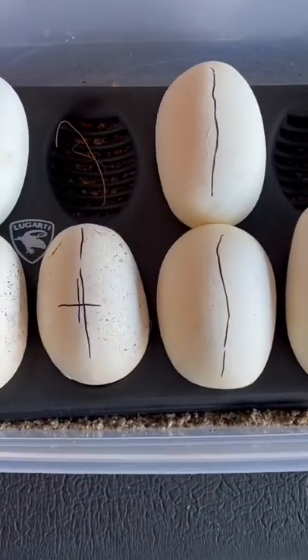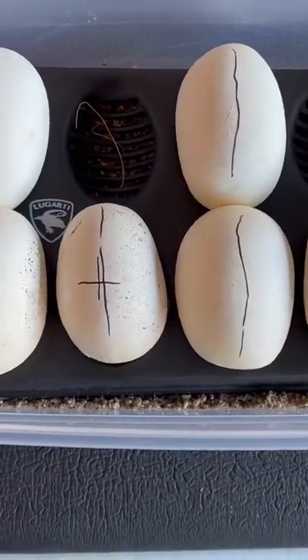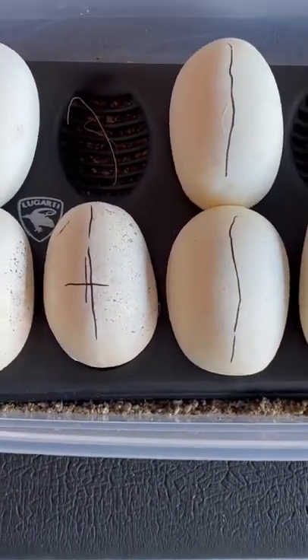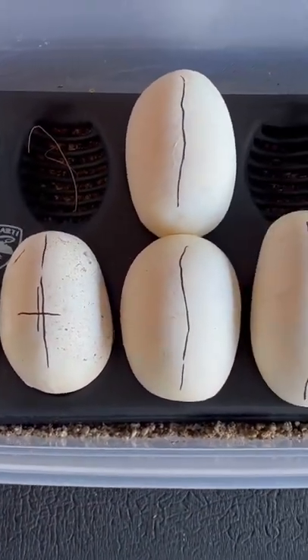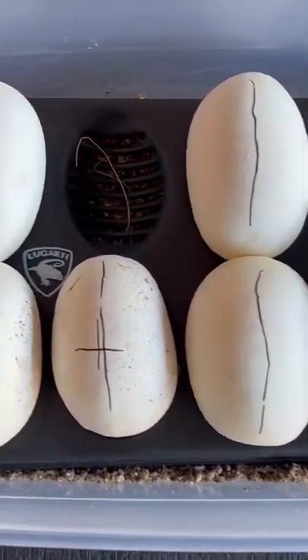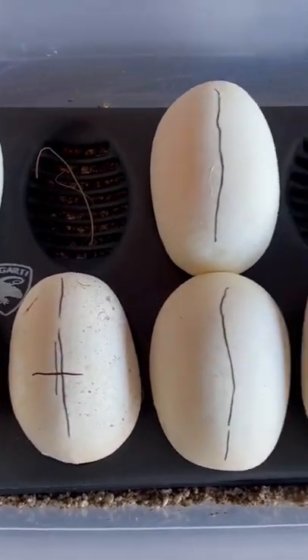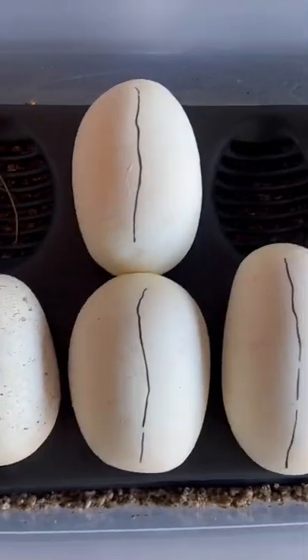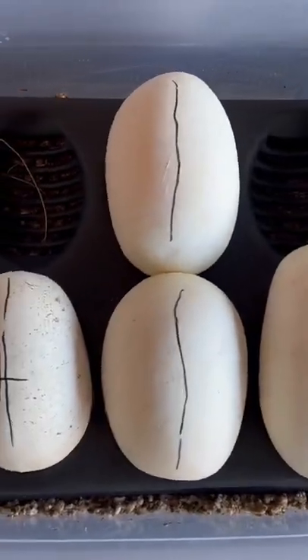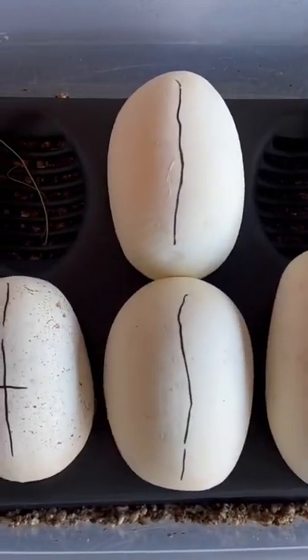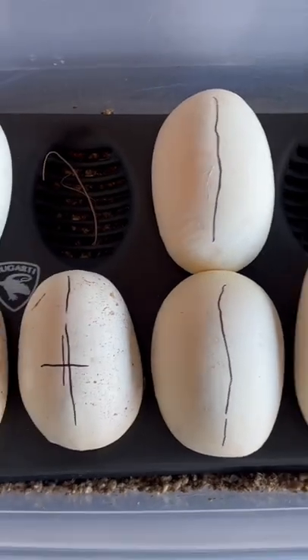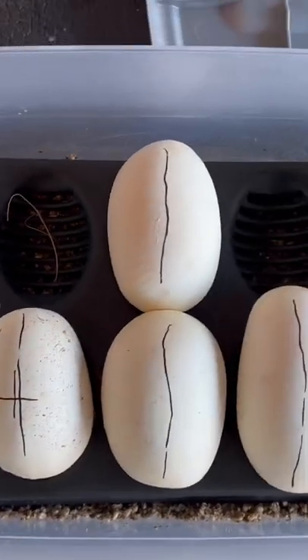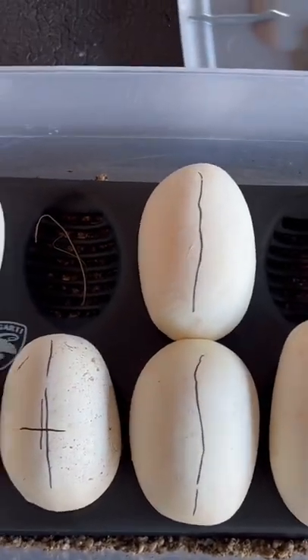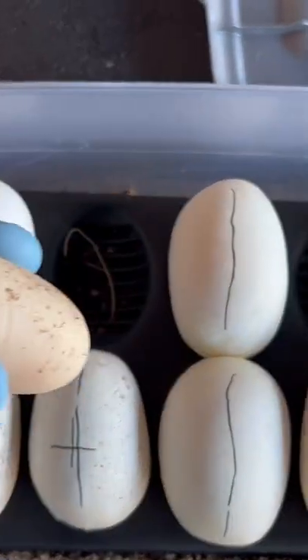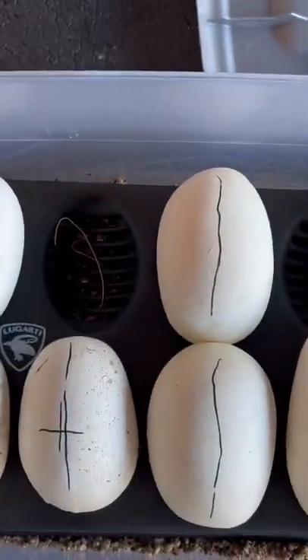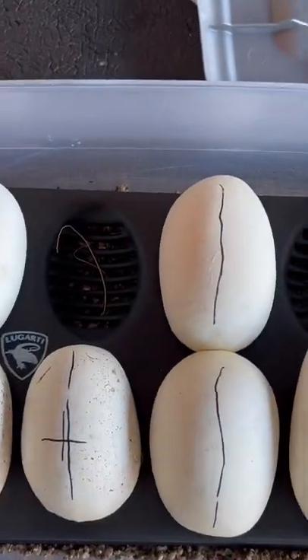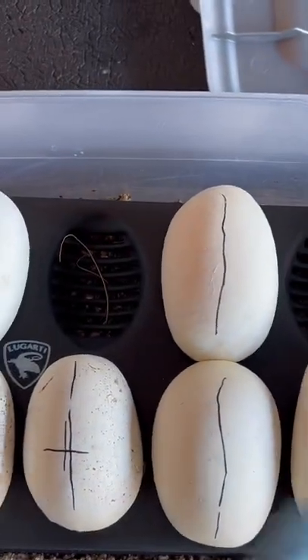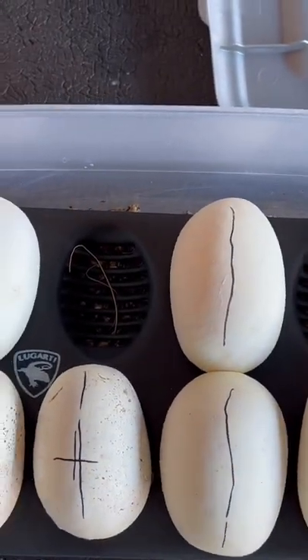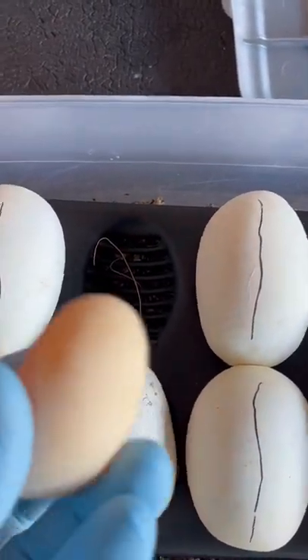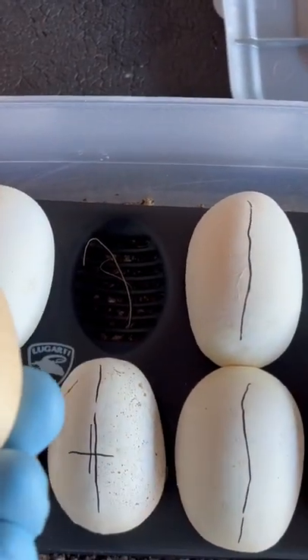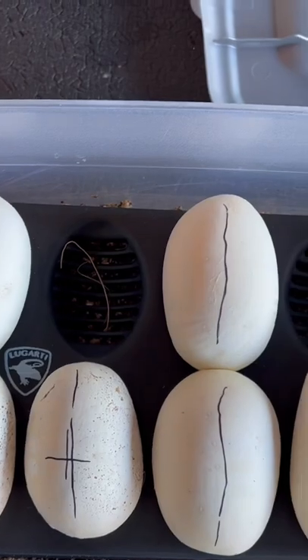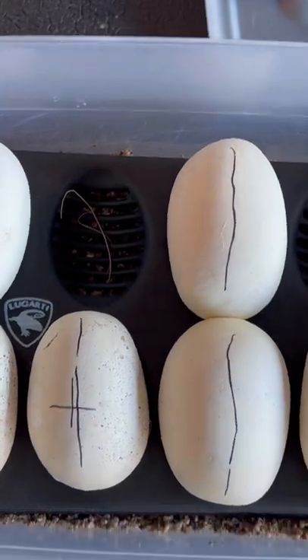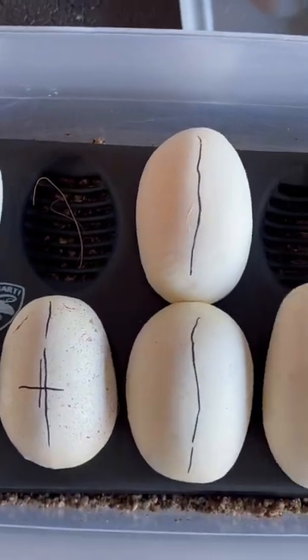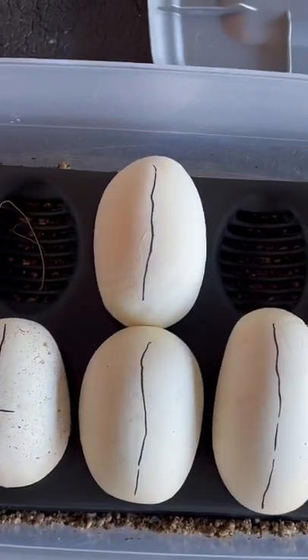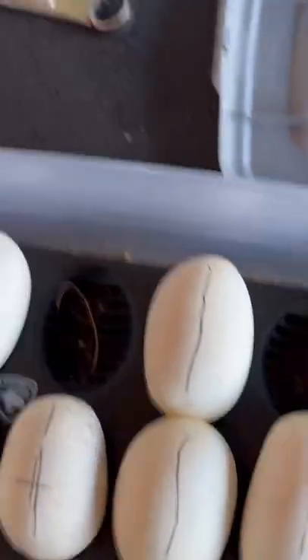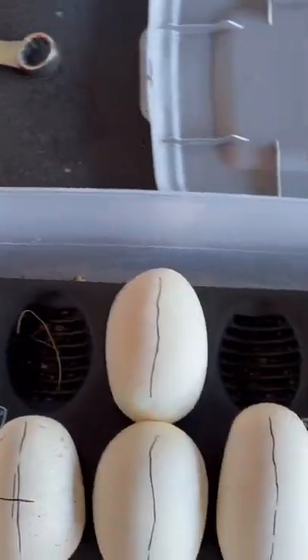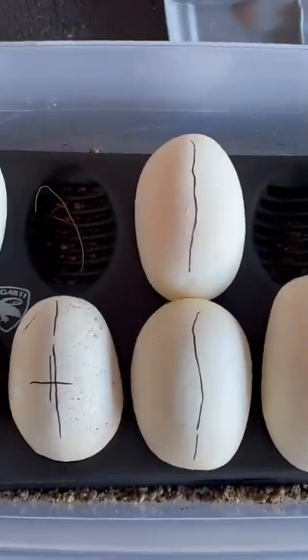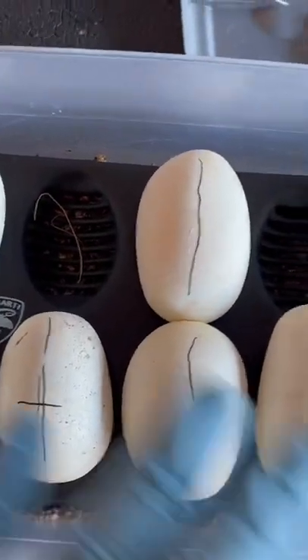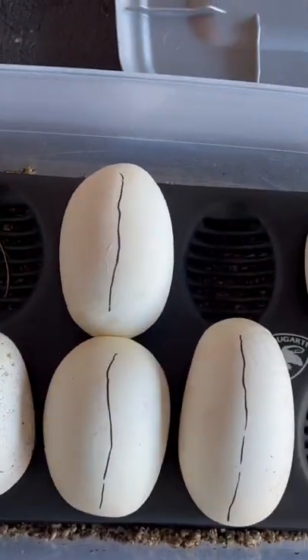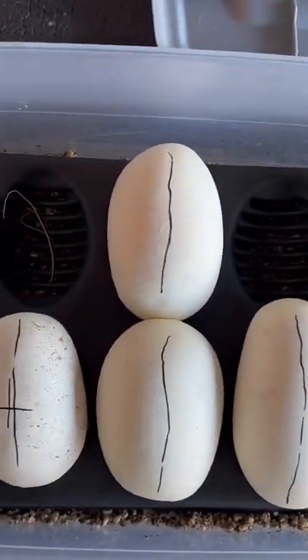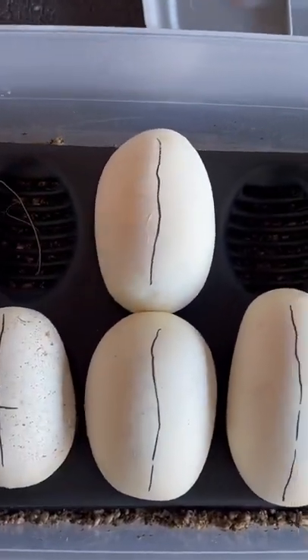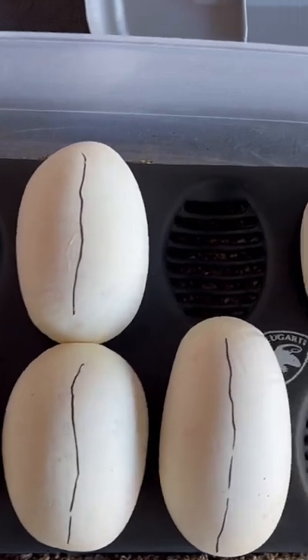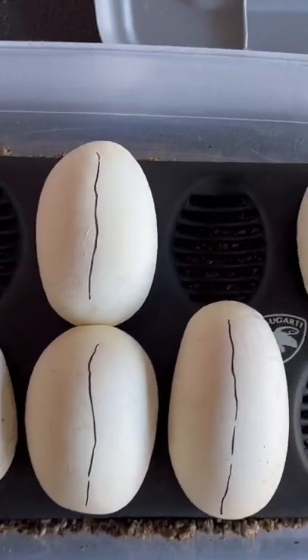I made my egg box and got all the eggs in it and candled them all. She had a total of eight eggs but seven good ones and one slug. I'm going to go ahead and put the press and seal on it right now, get it covered up, and put it in the incubator.